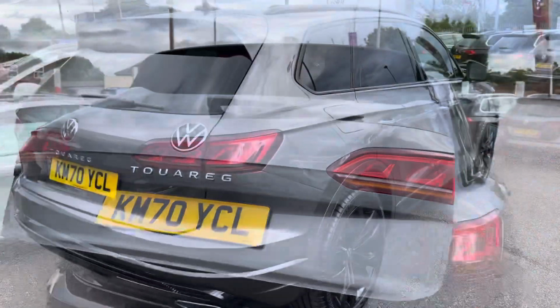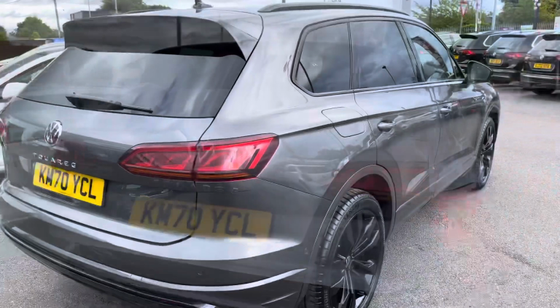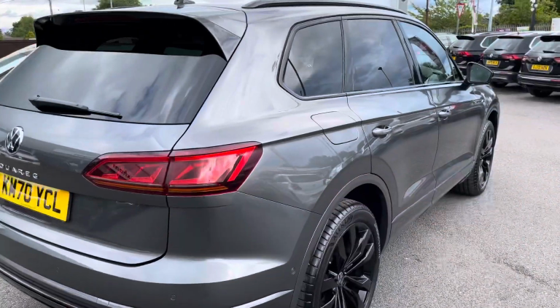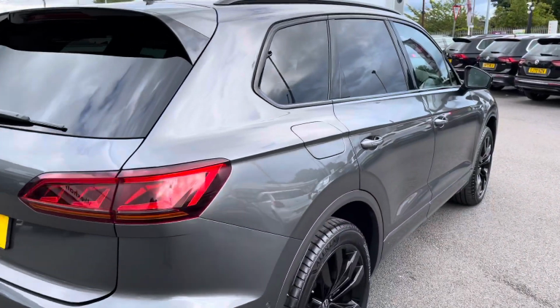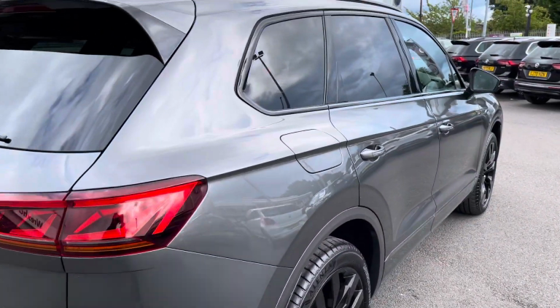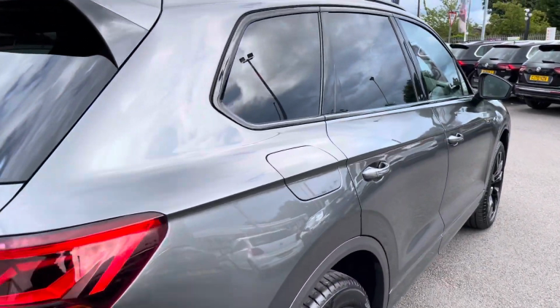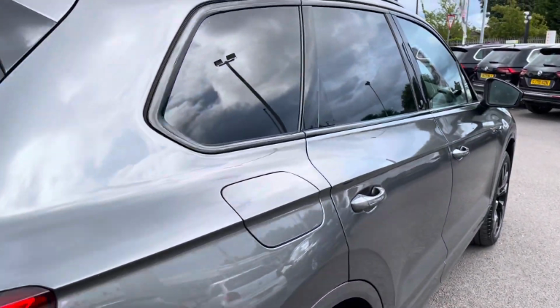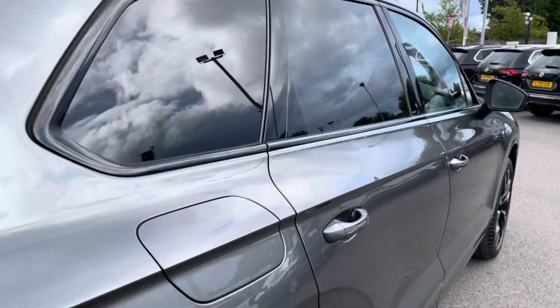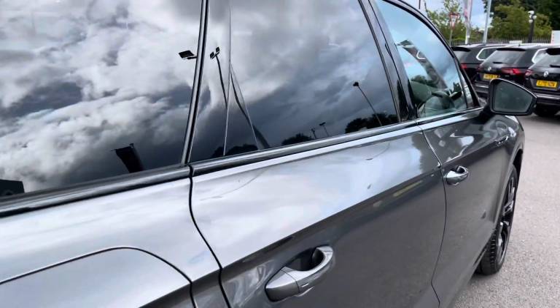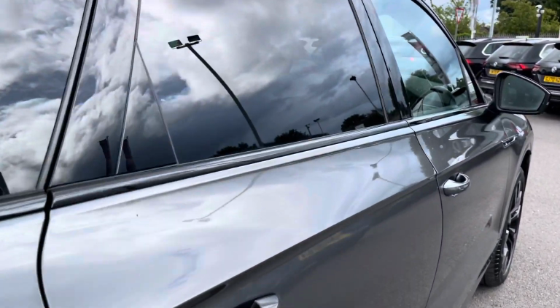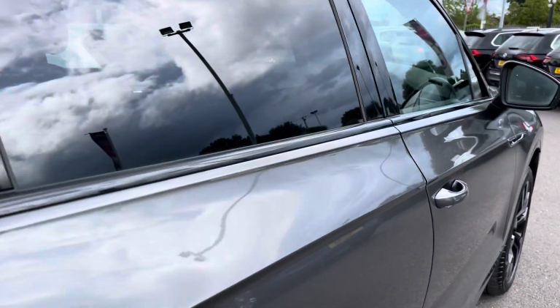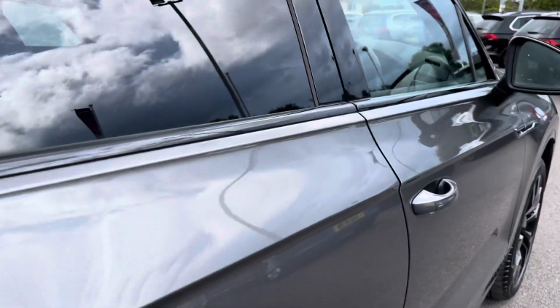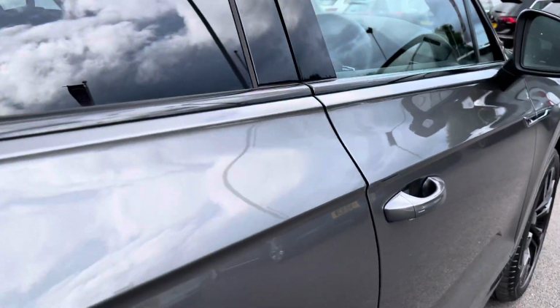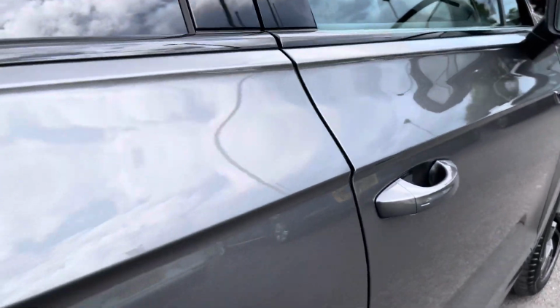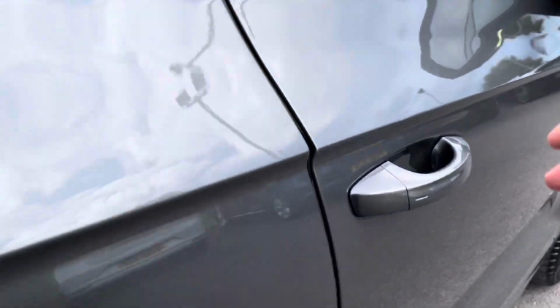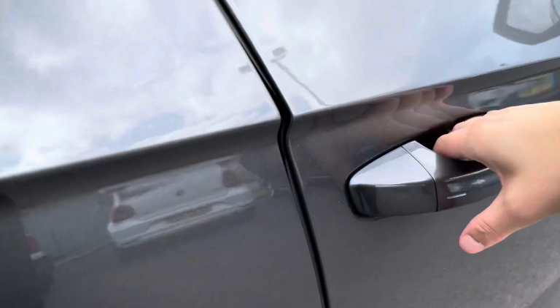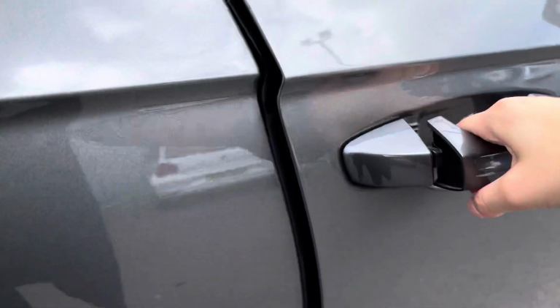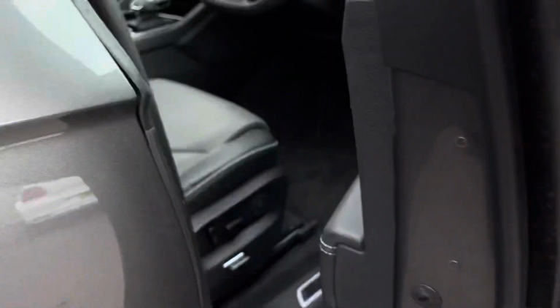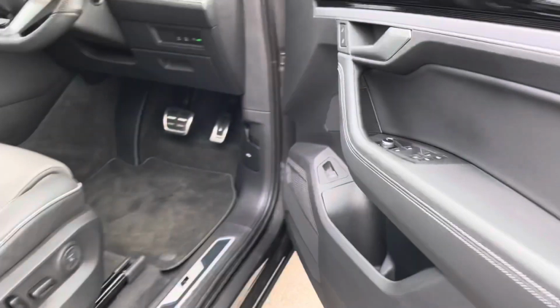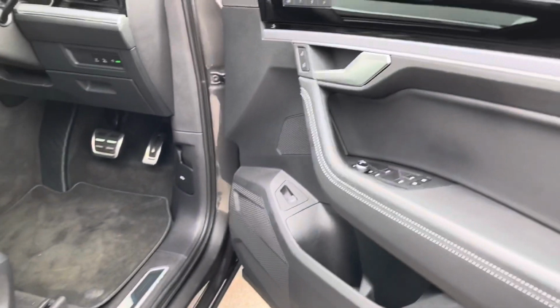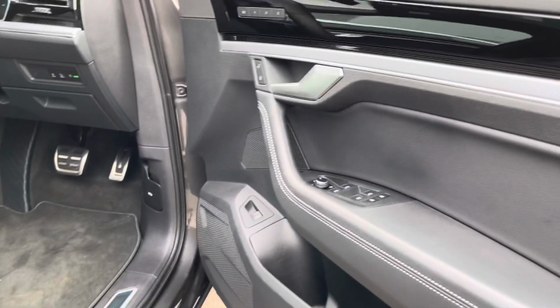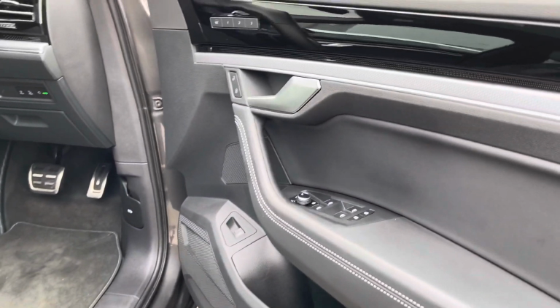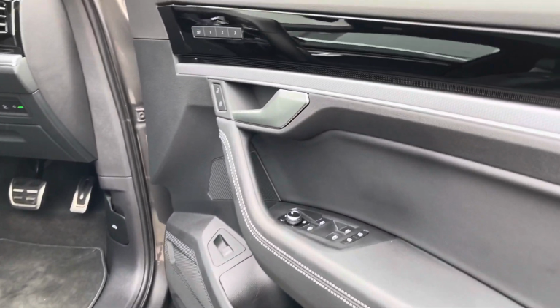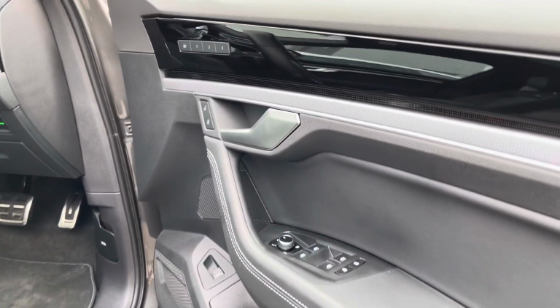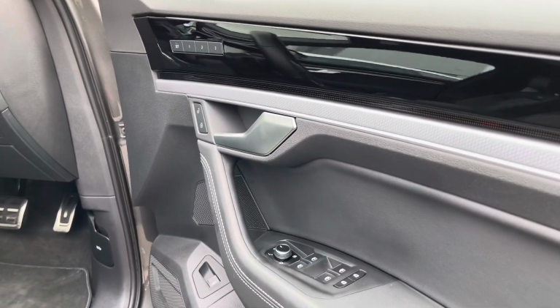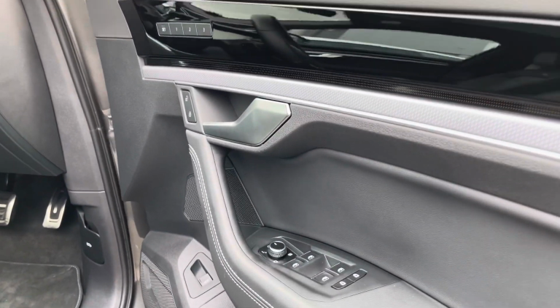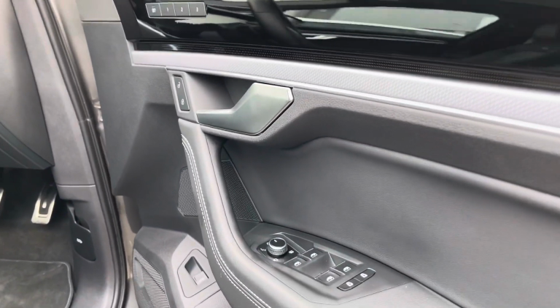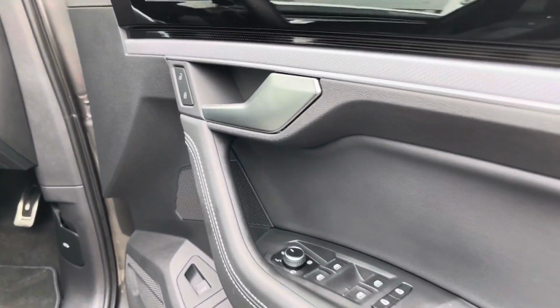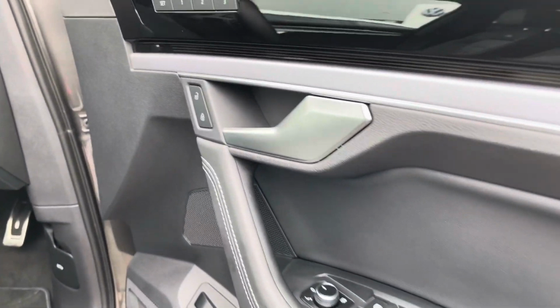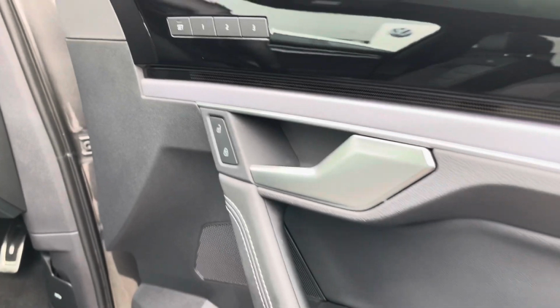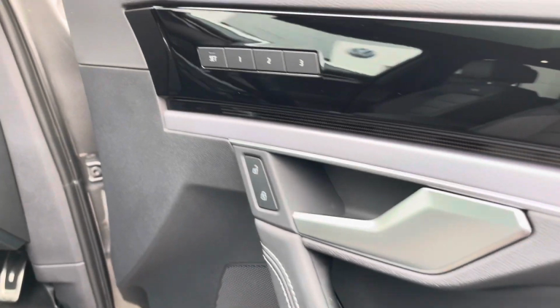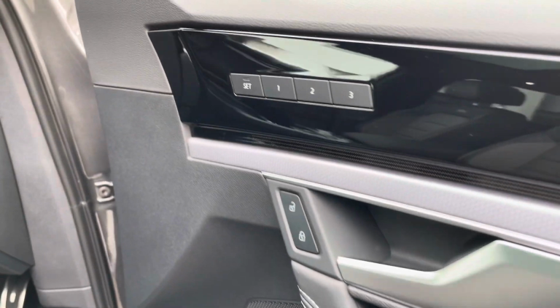Progressing towards the front, you have keyless entry meaning you'll never have to spend time searching for your keys. Opening the driver's door you'll find all your electric mirror and window controls, followed by your memory function and central locking.